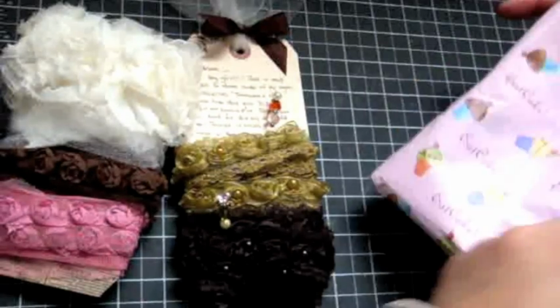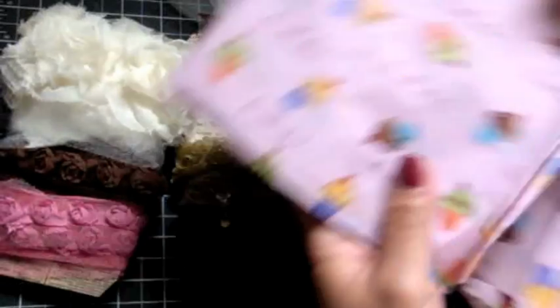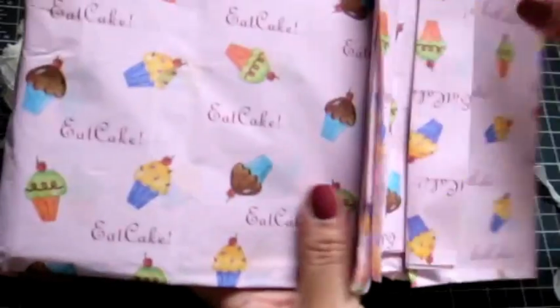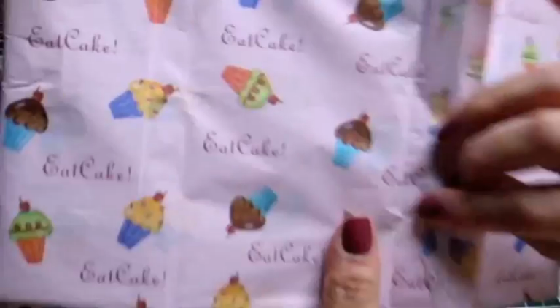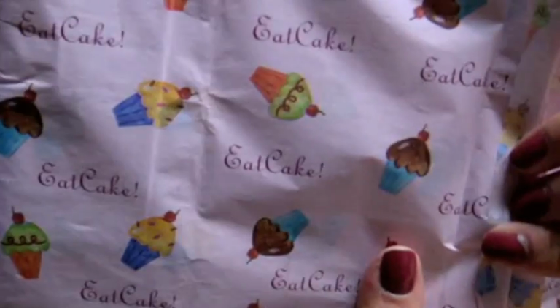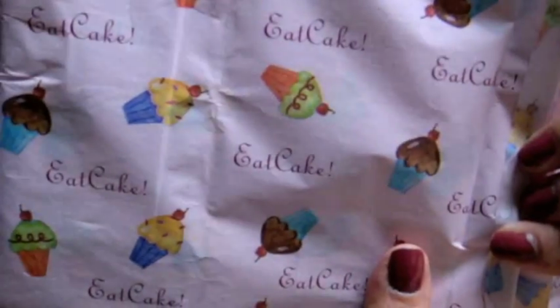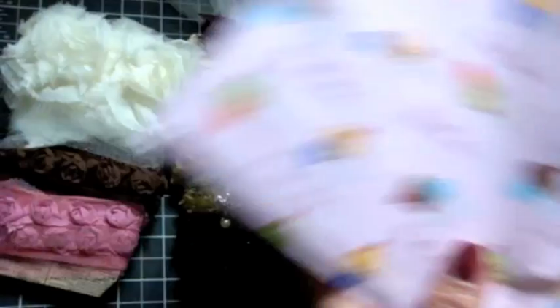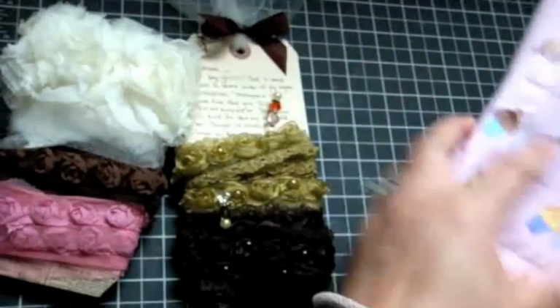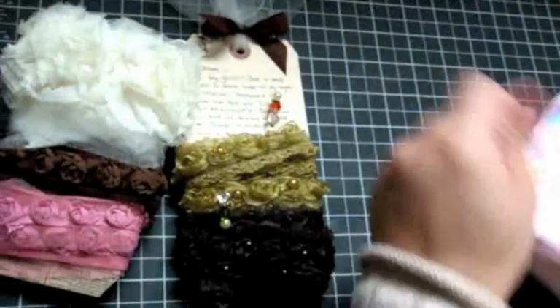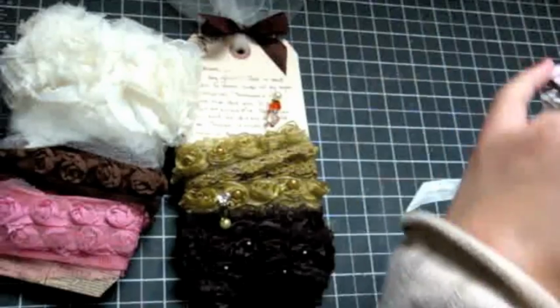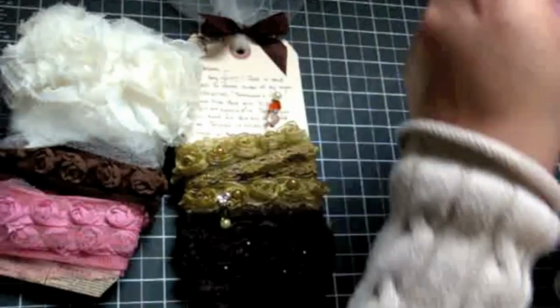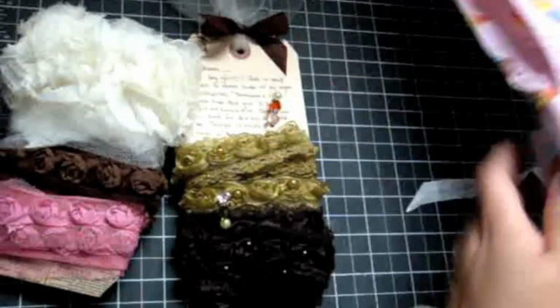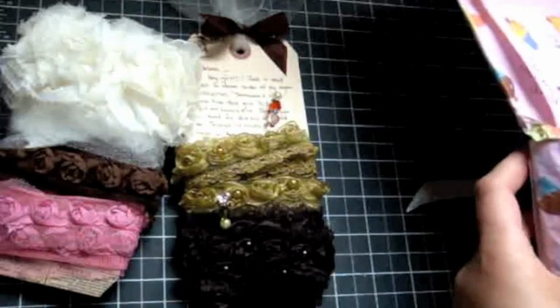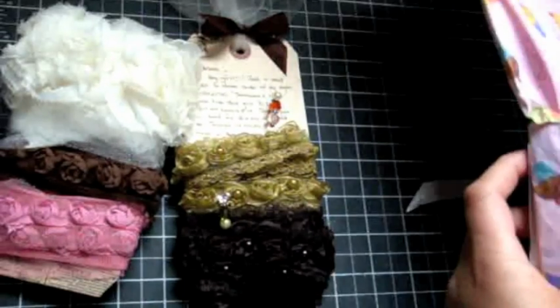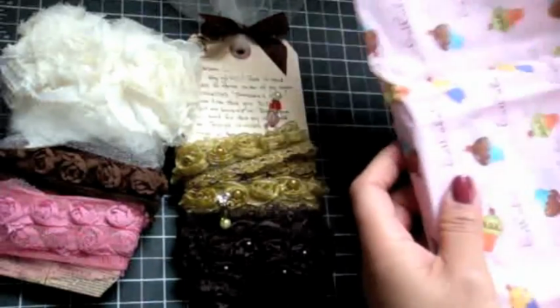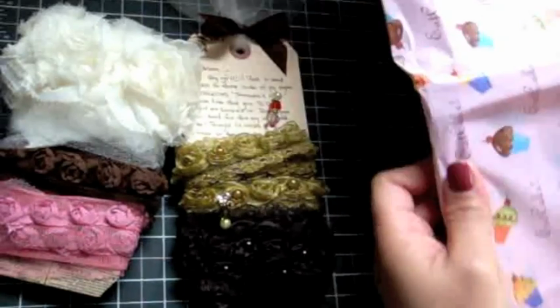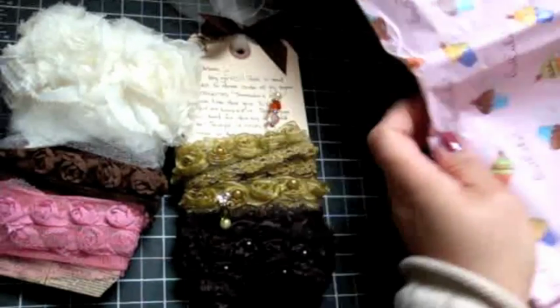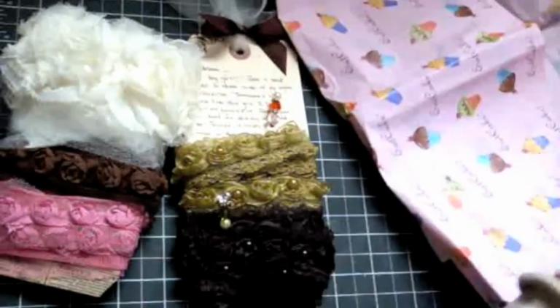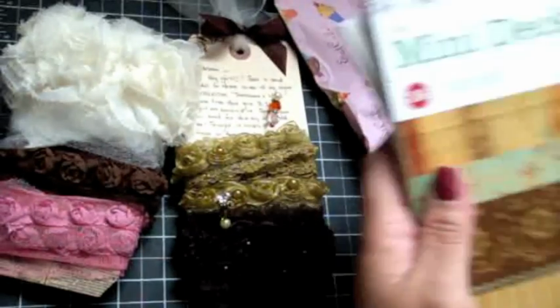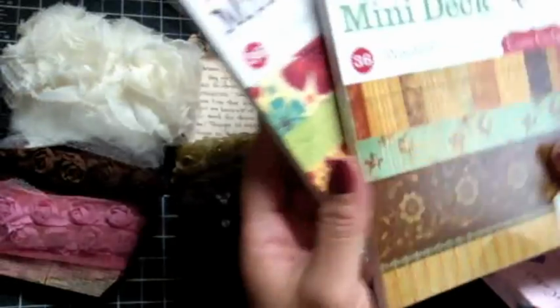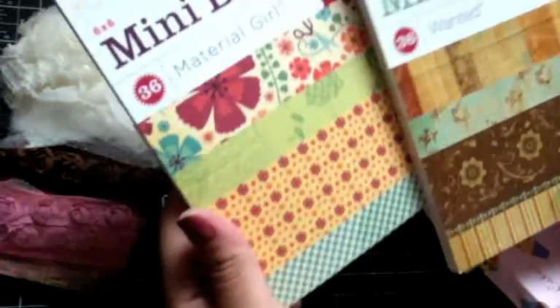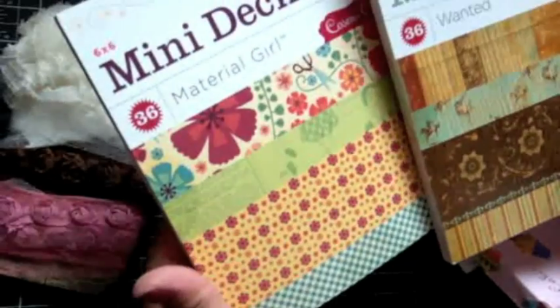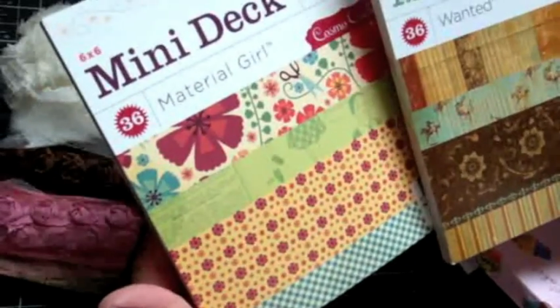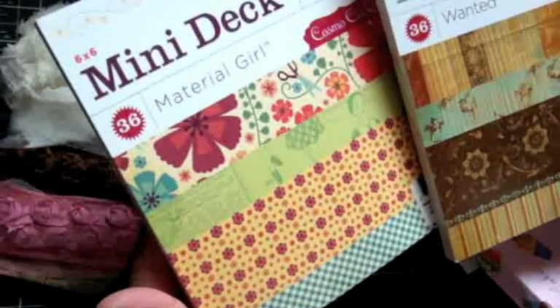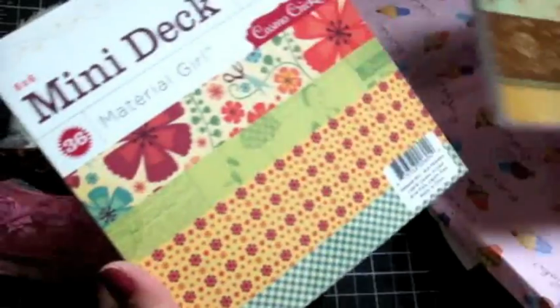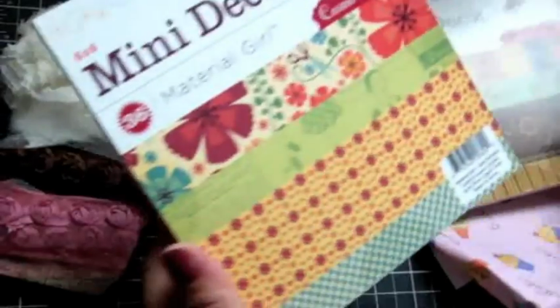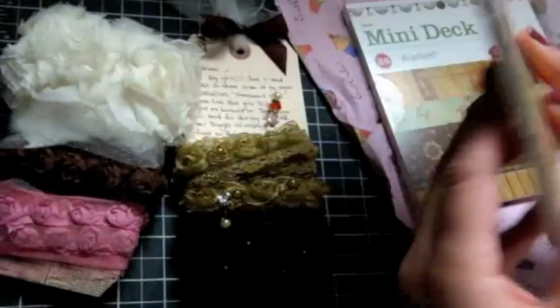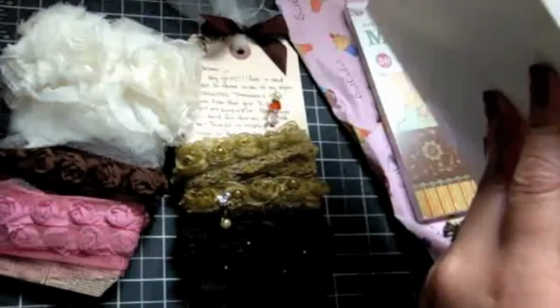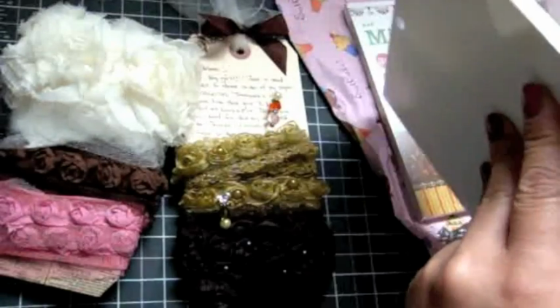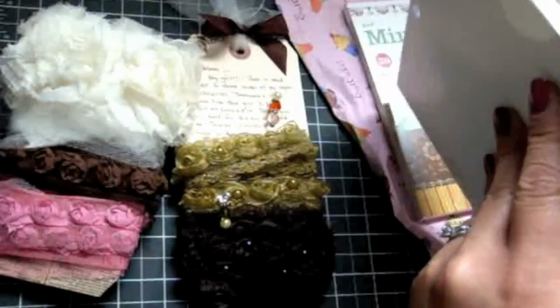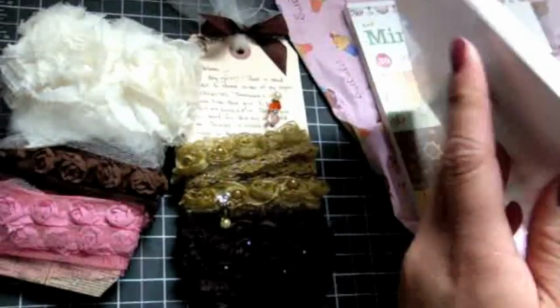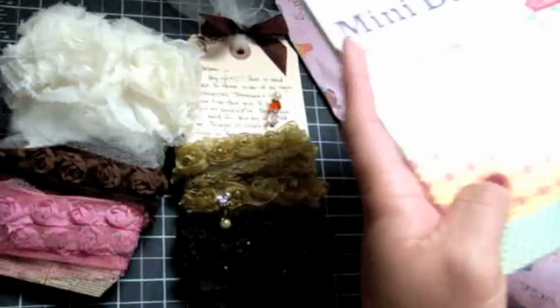Such a cute — when I see cupcakes, it reminds me of Joe. Oh no way, oh my goodness — thank you so much, Dale. I don't have either of these stacks.